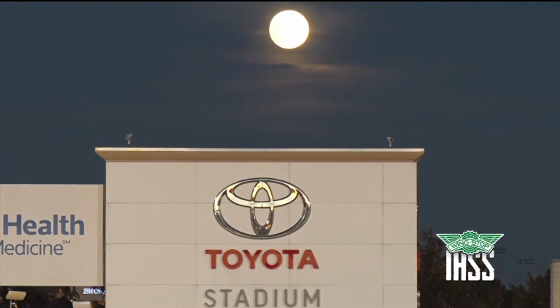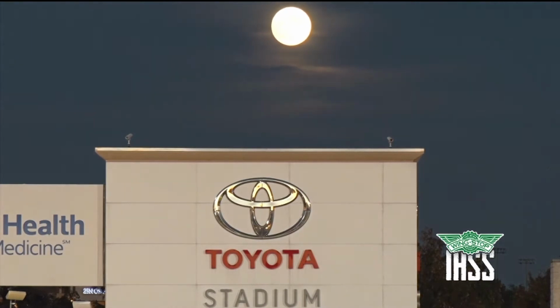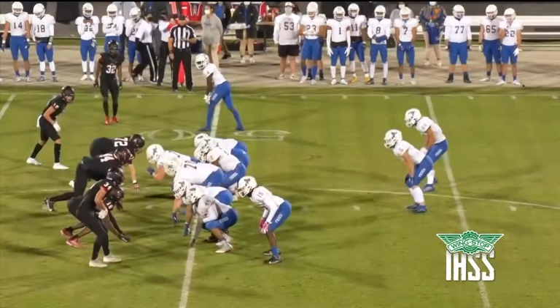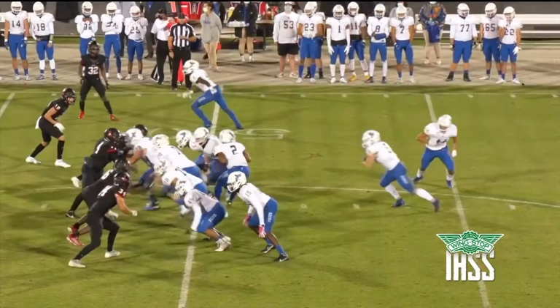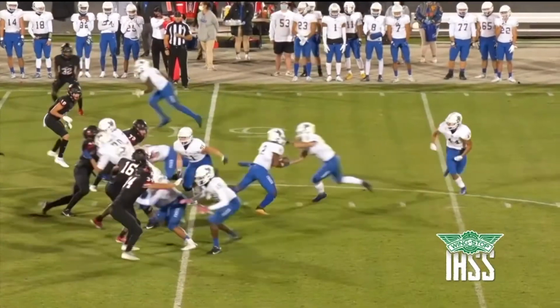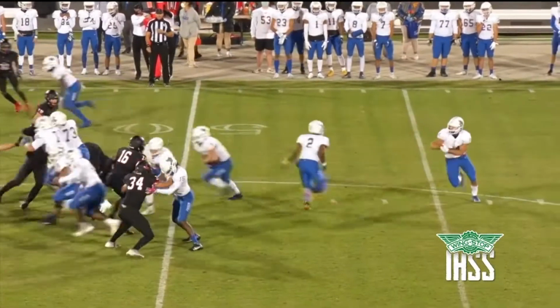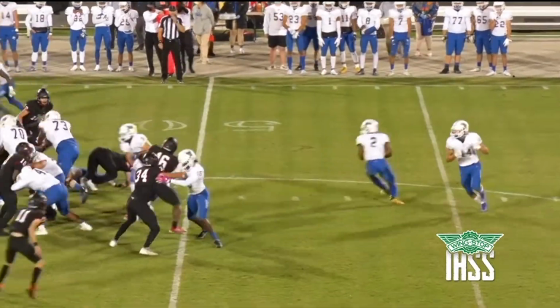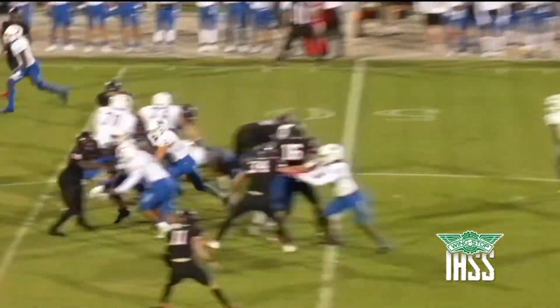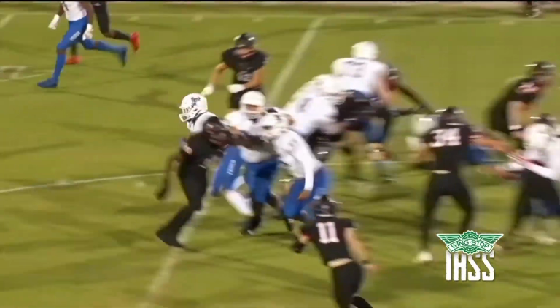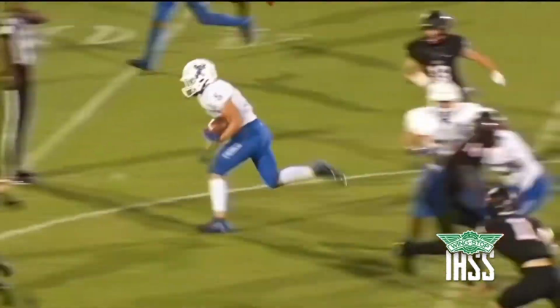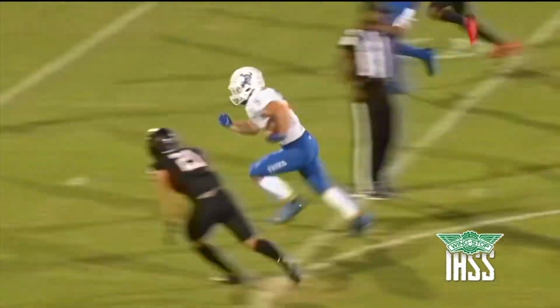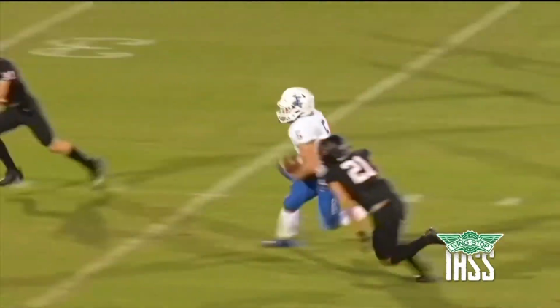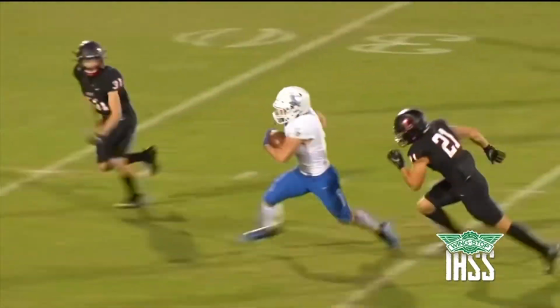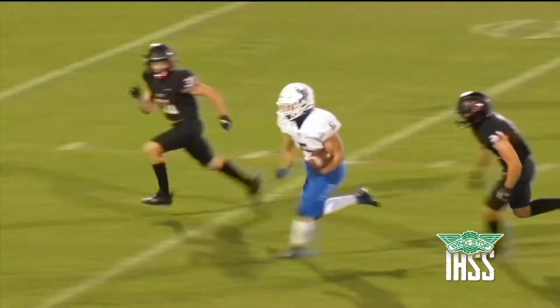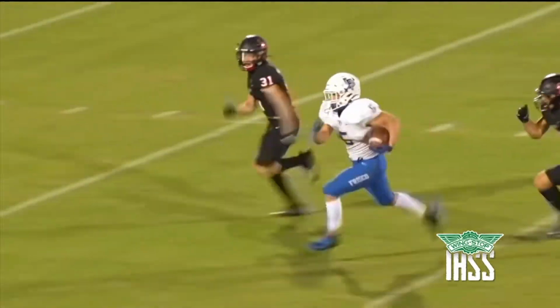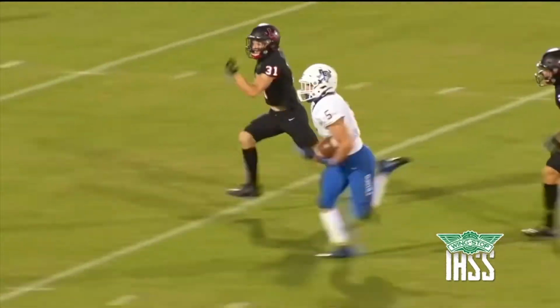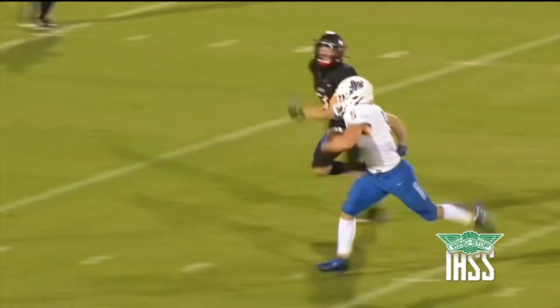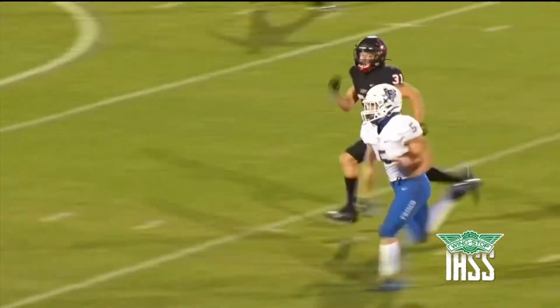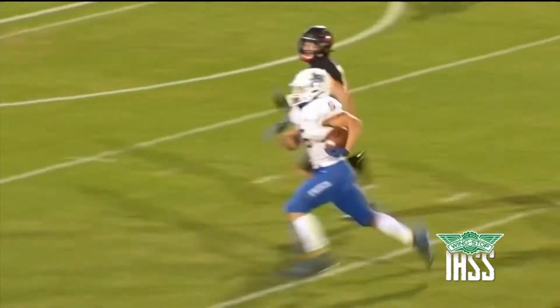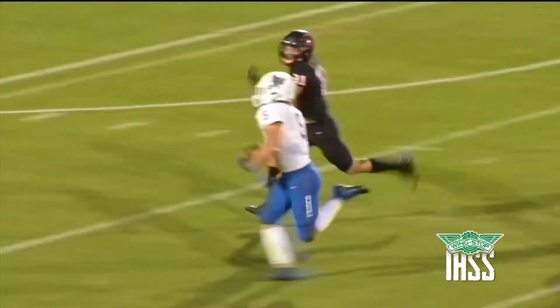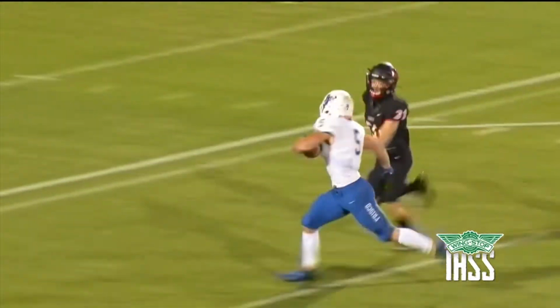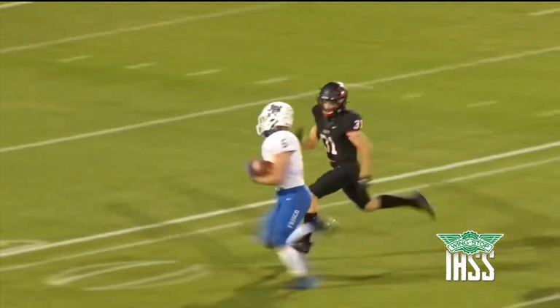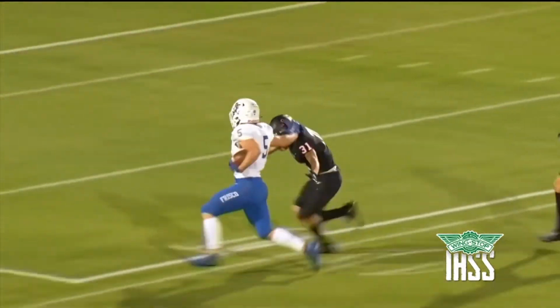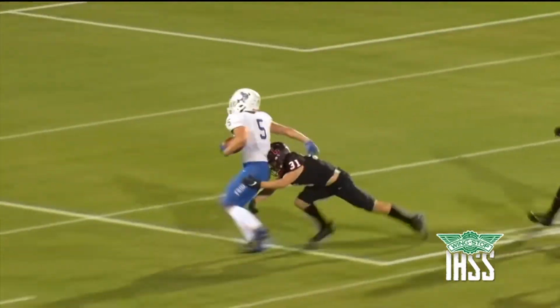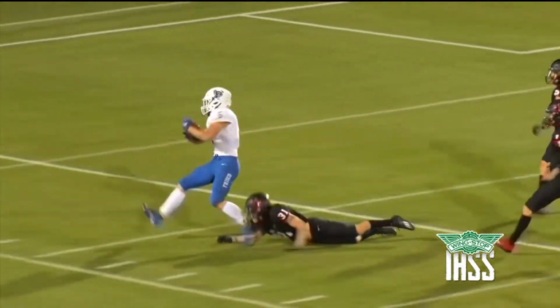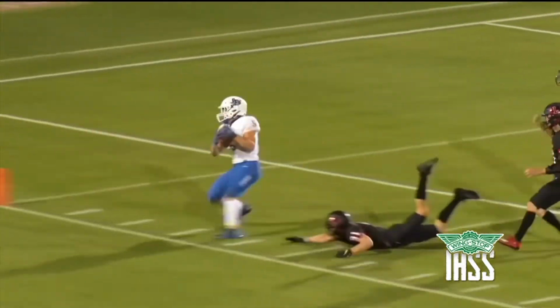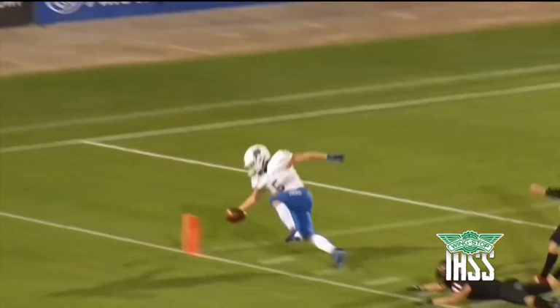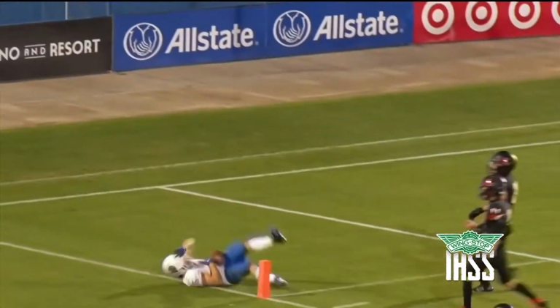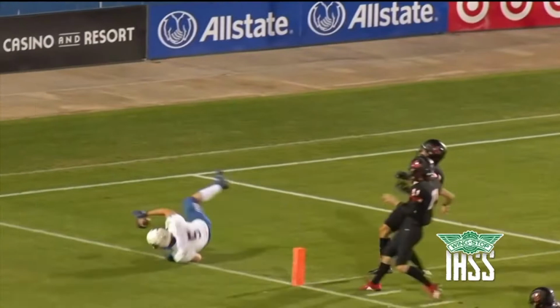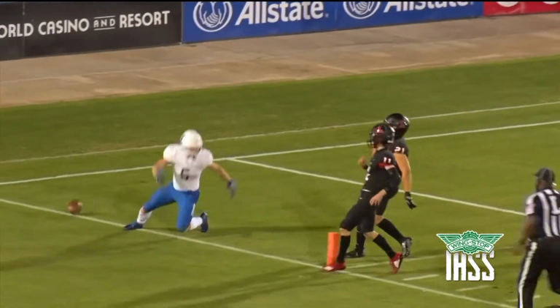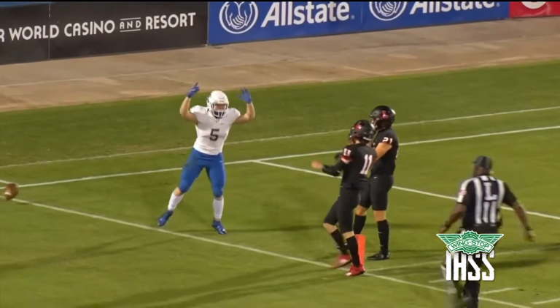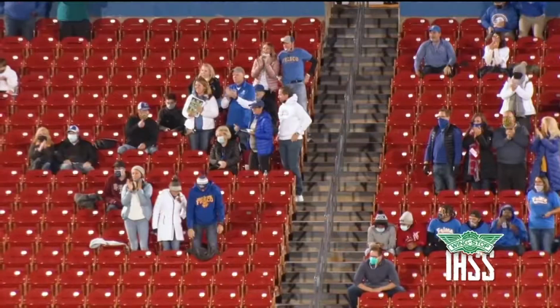Frisco had the ball first, and they scored first on a 49-yard run by Bradford Martin. Not an easy play here, but it was worth it. The Raccoons had a 7-0 lead just a couple of minutes into the game.